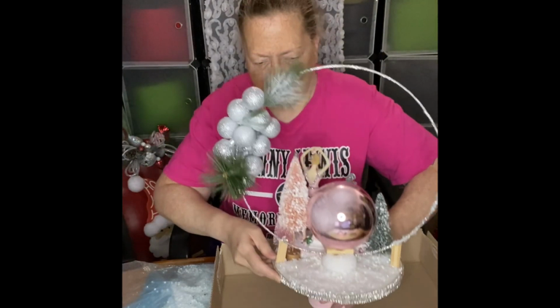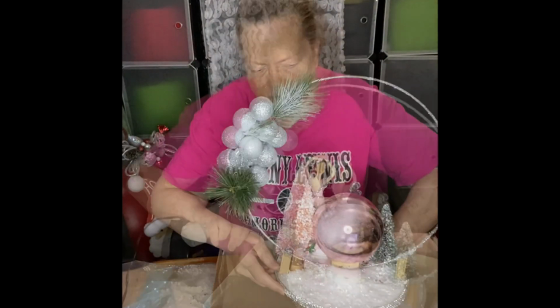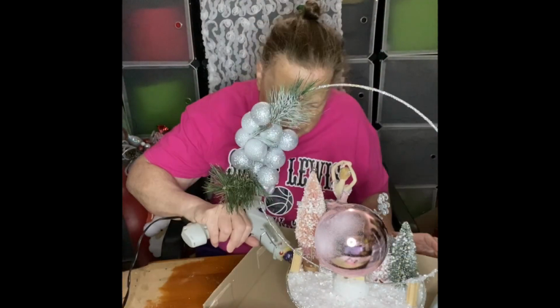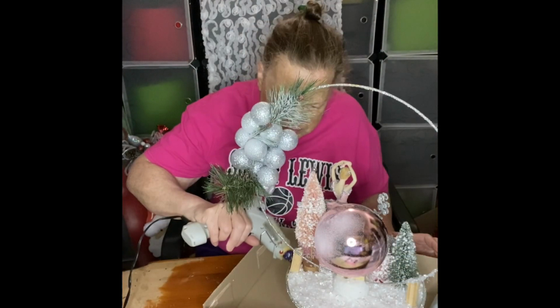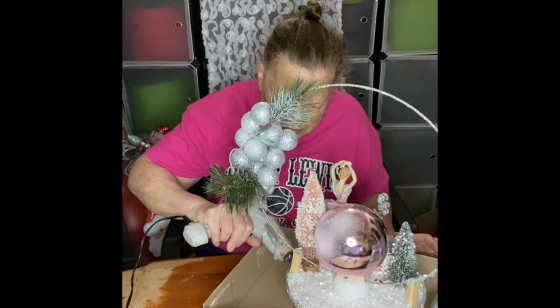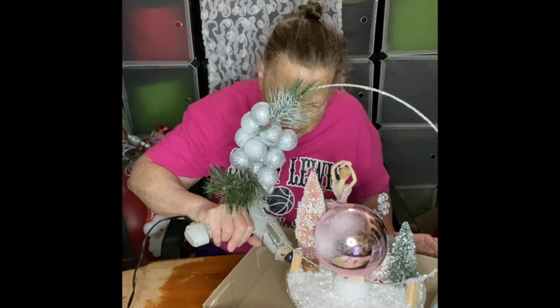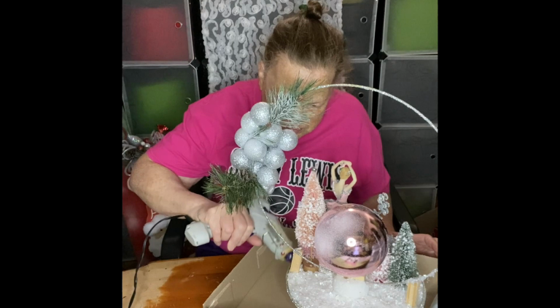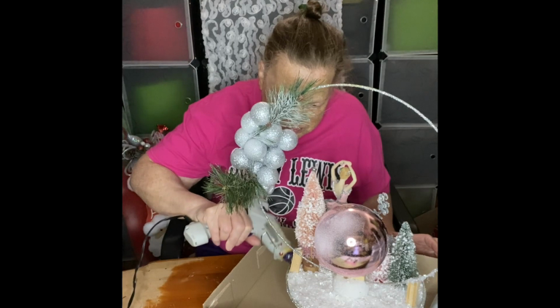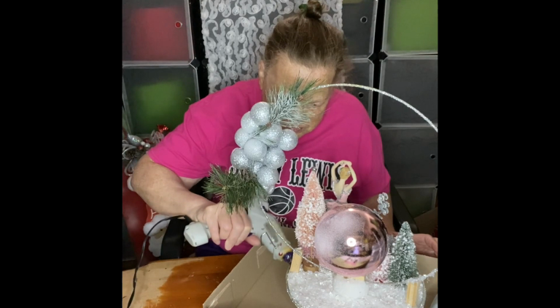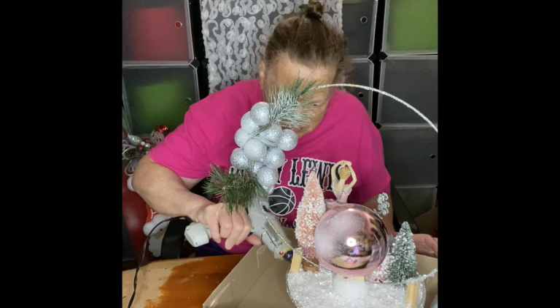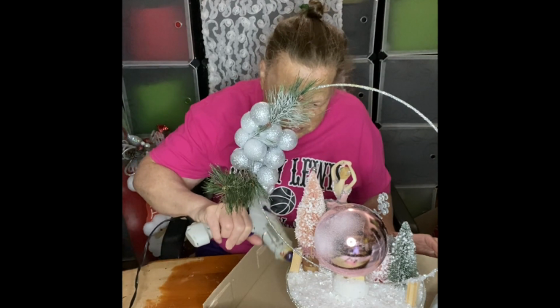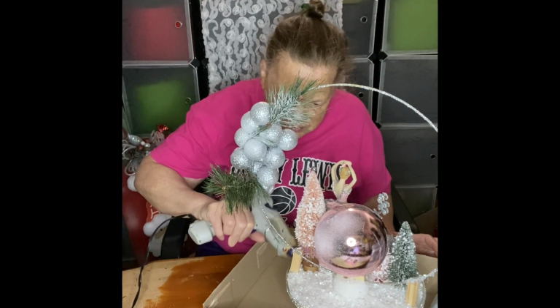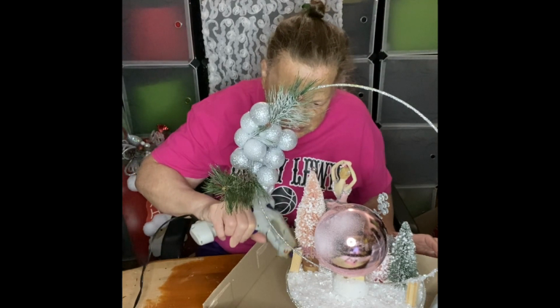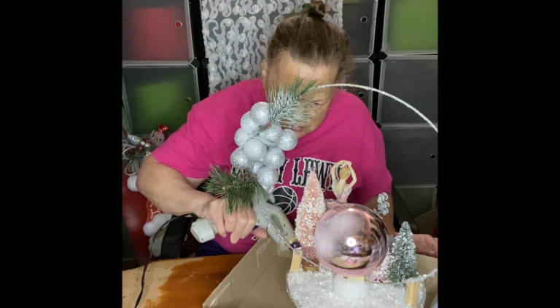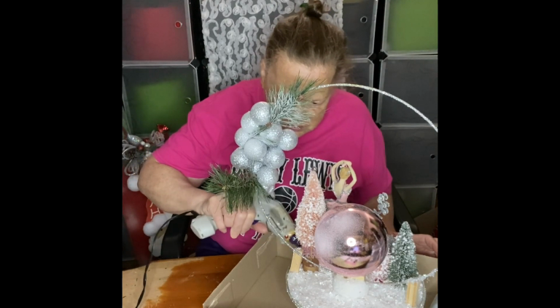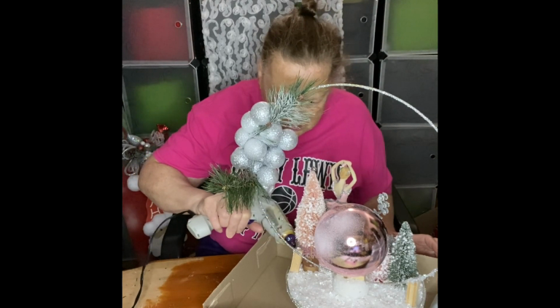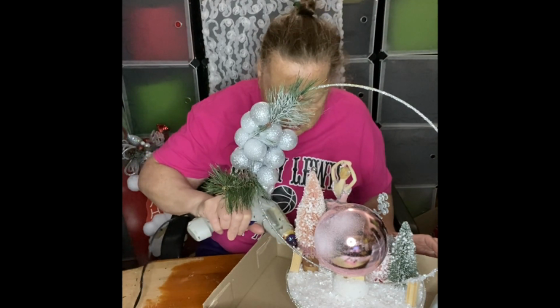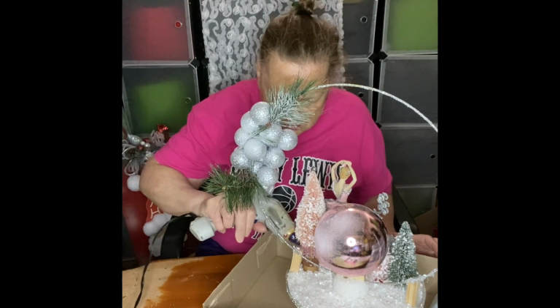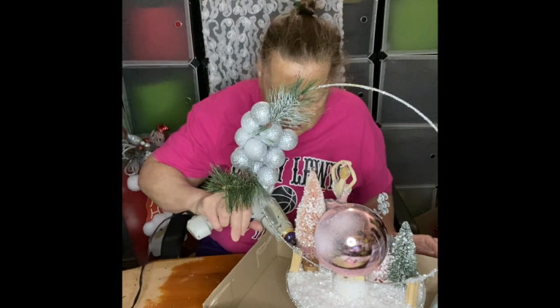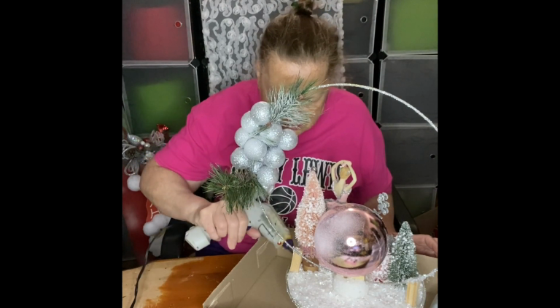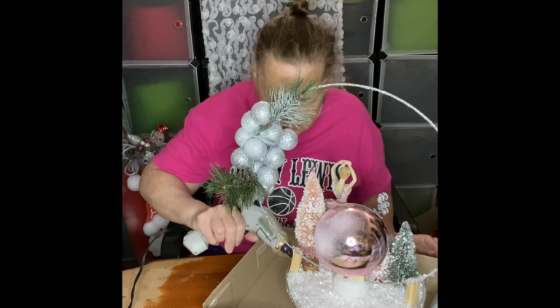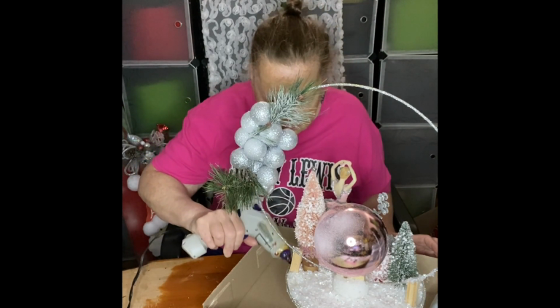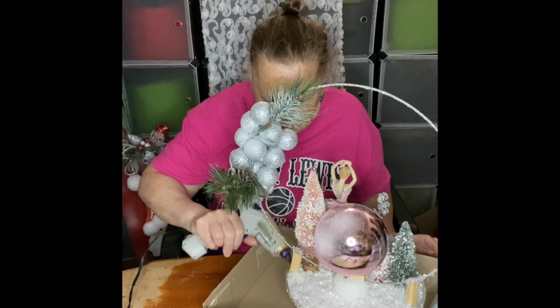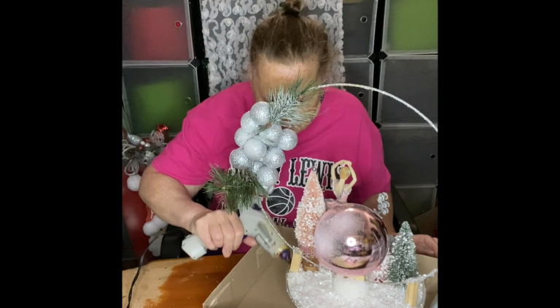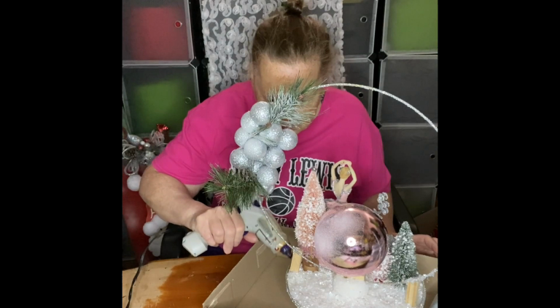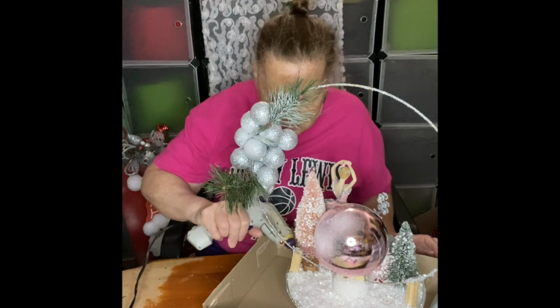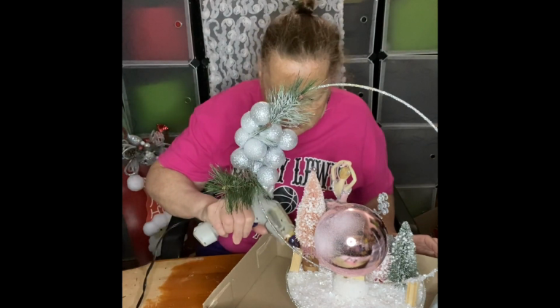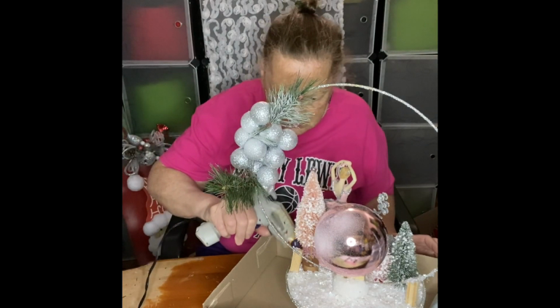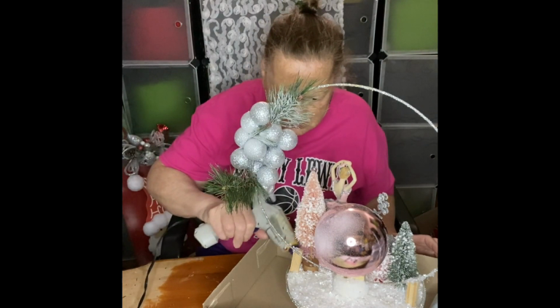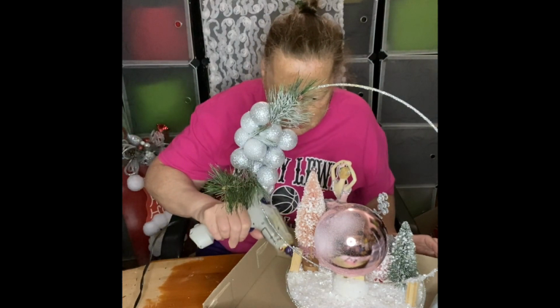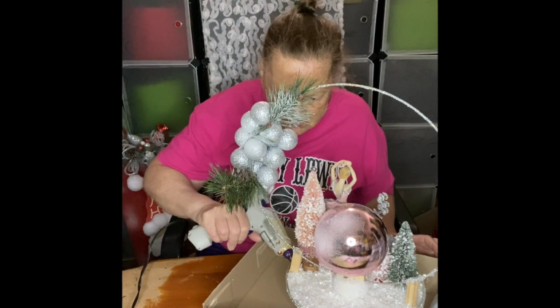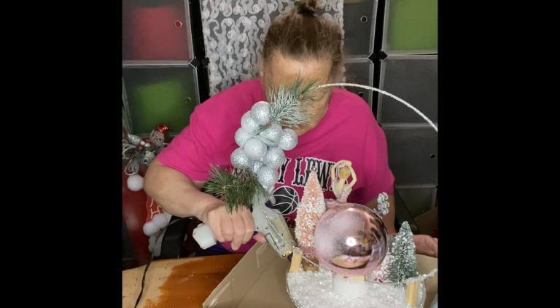Instead of using the mosh posh, because I want it to dry quick, I used my hot glue gun and just added the snowflakes to it.